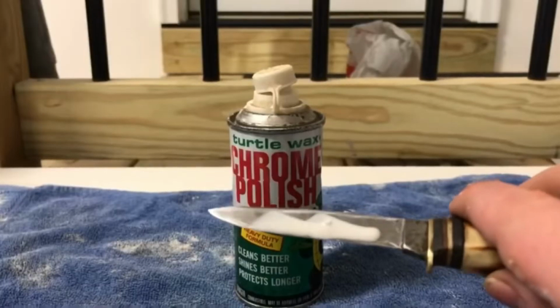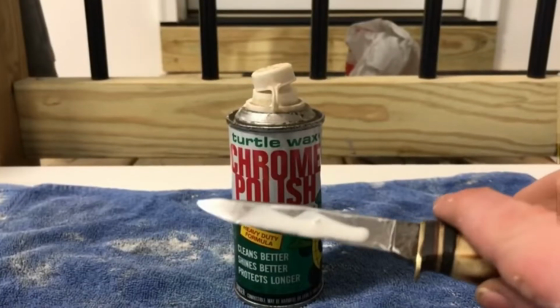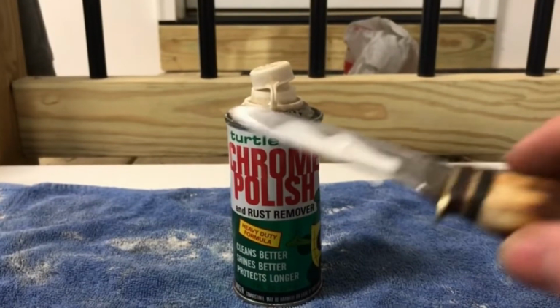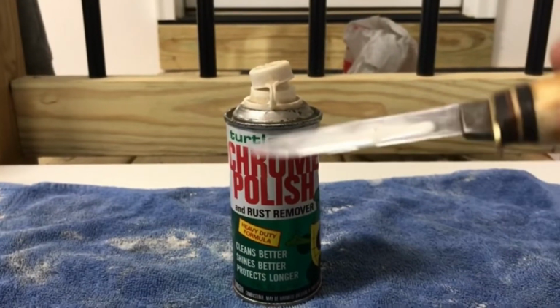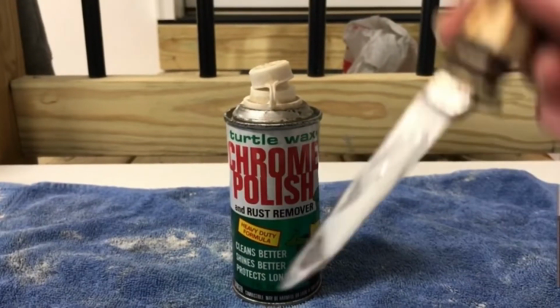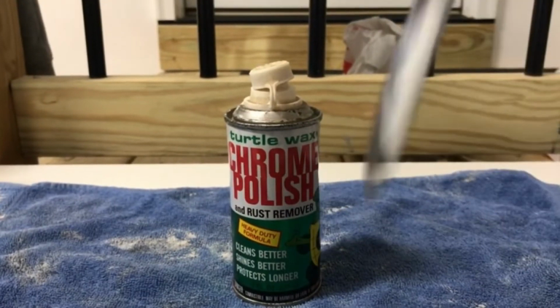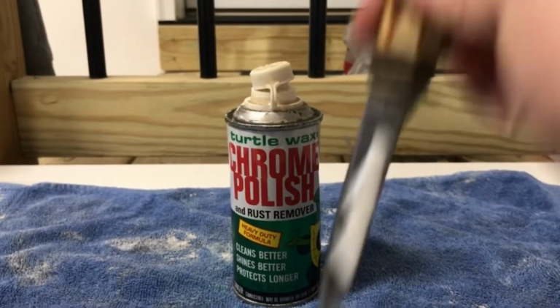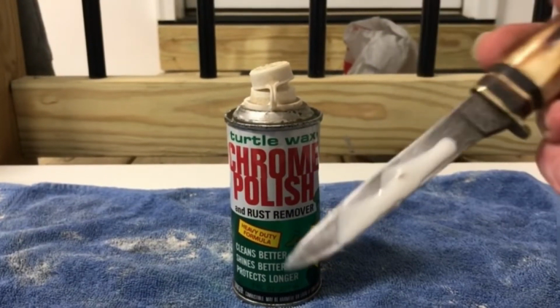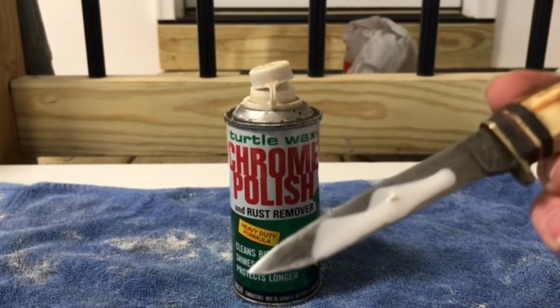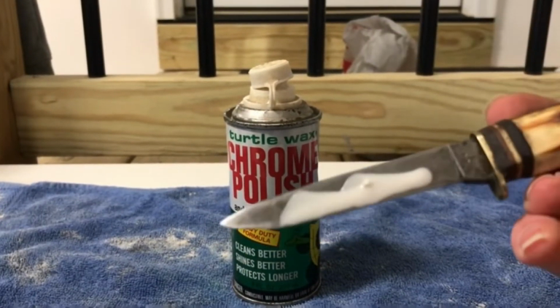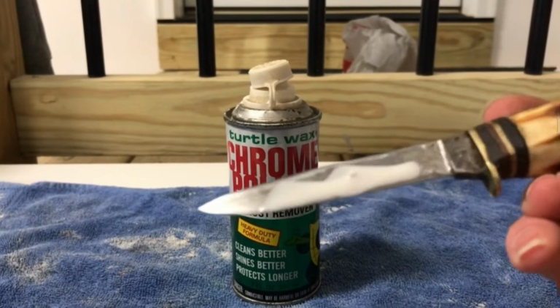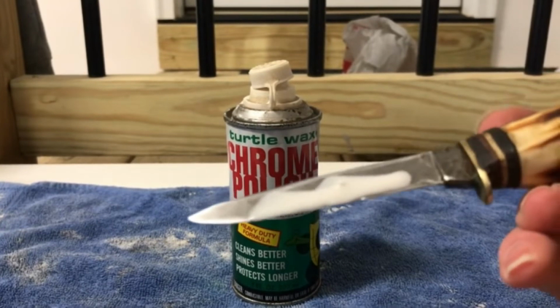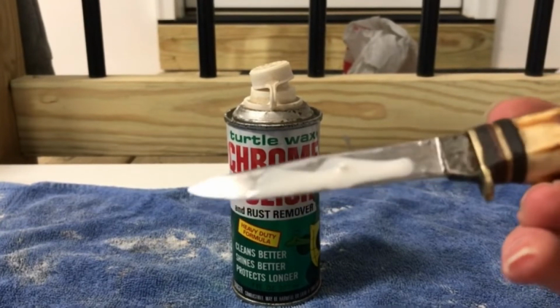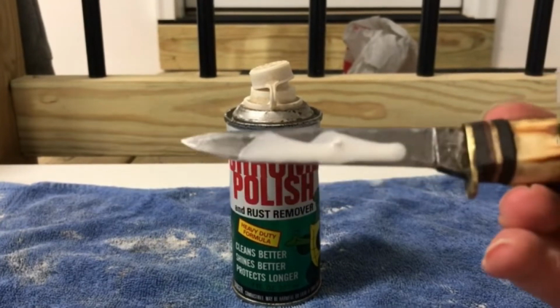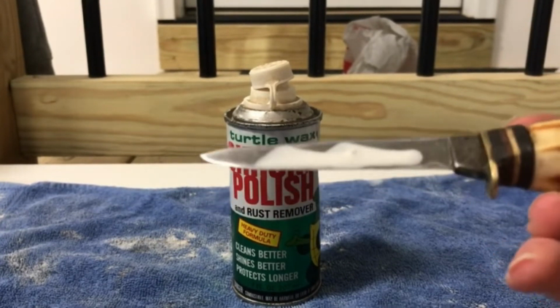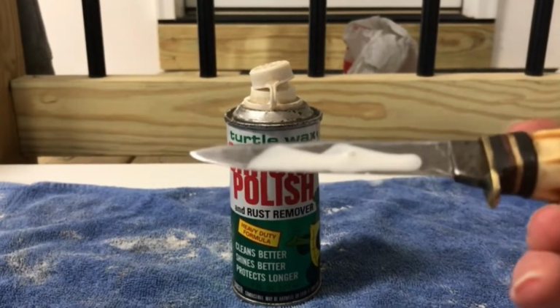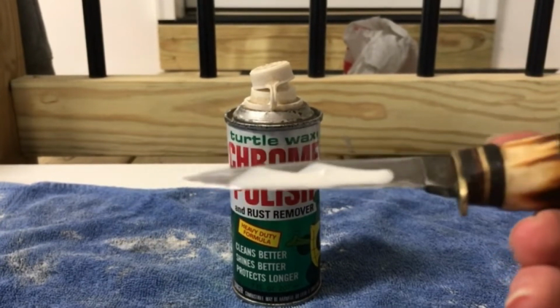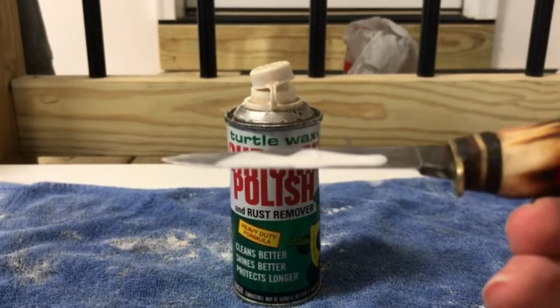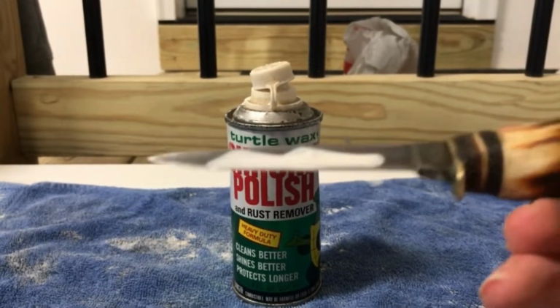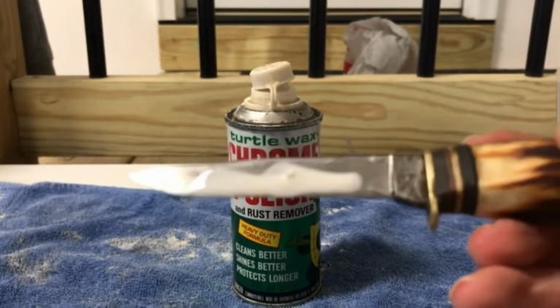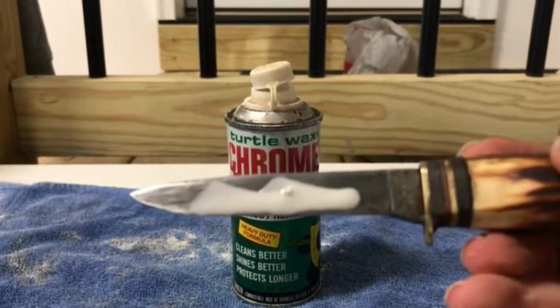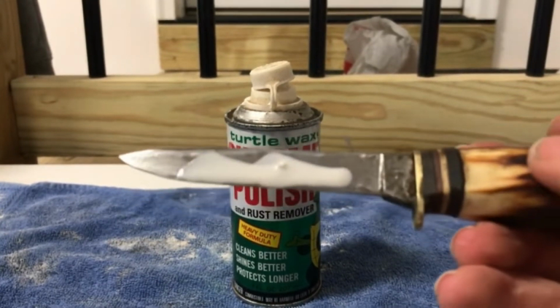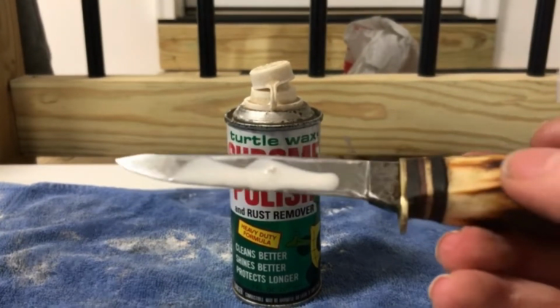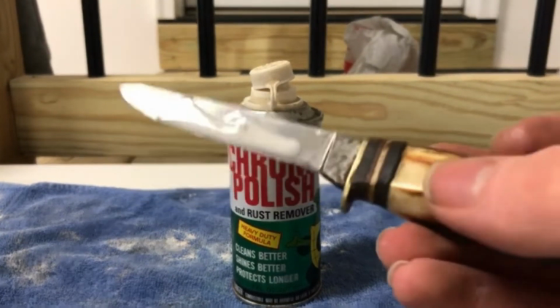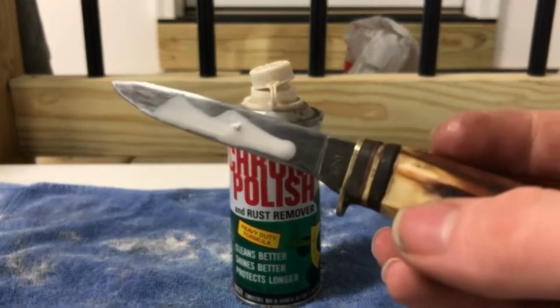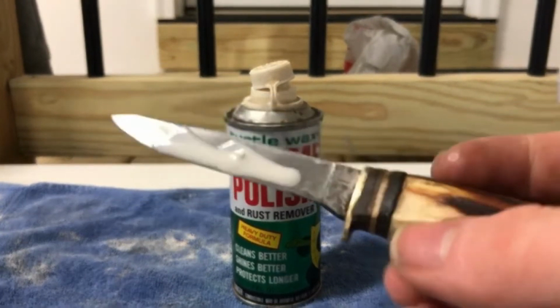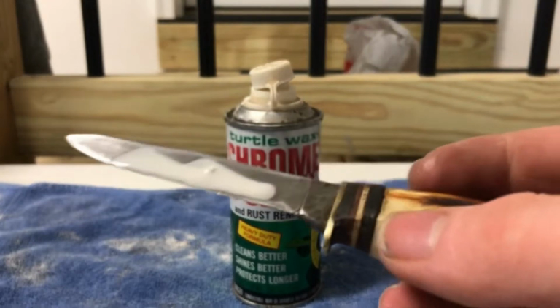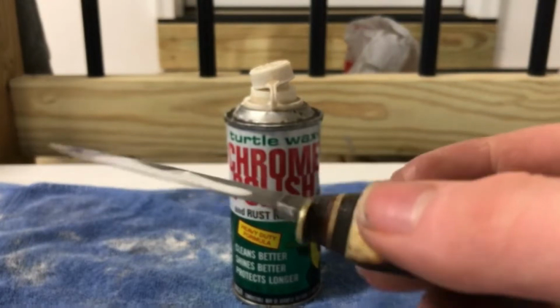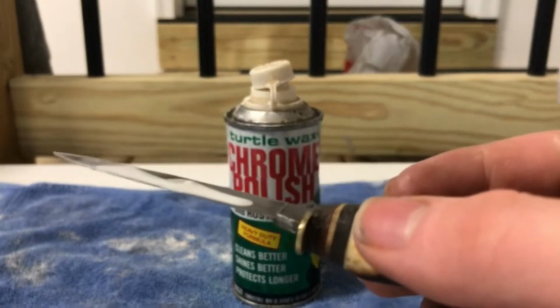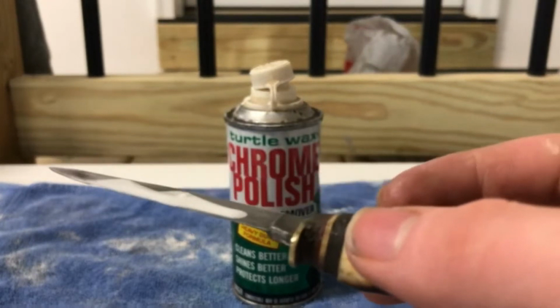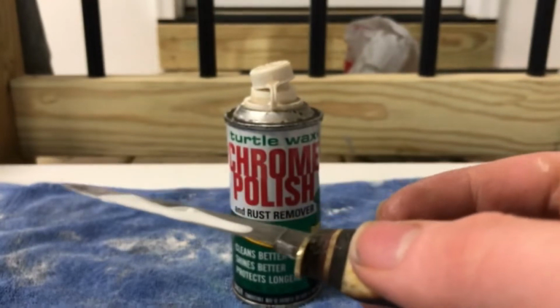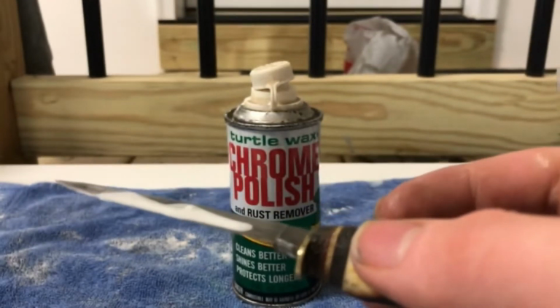Now normally you want to let this stuff dry. This takes a while to dry, so we're going to speed up the process by using the blow dryer.